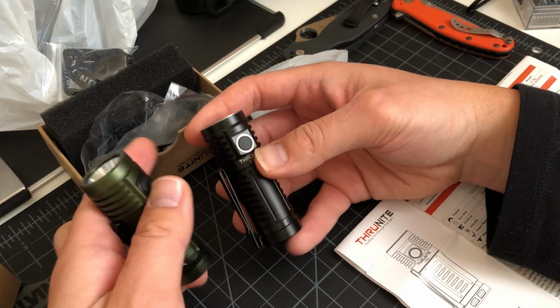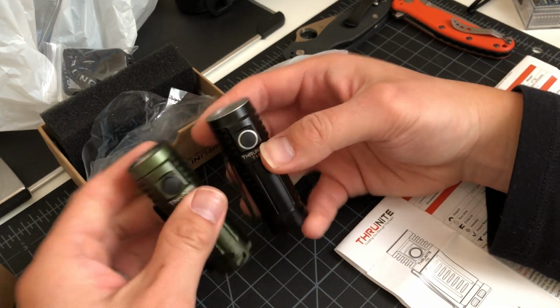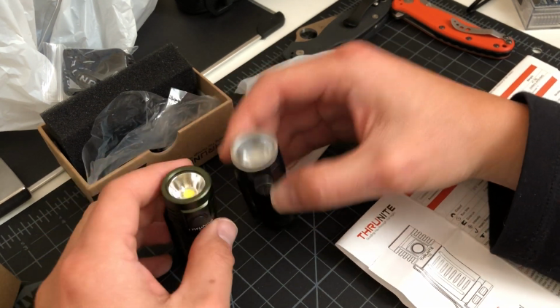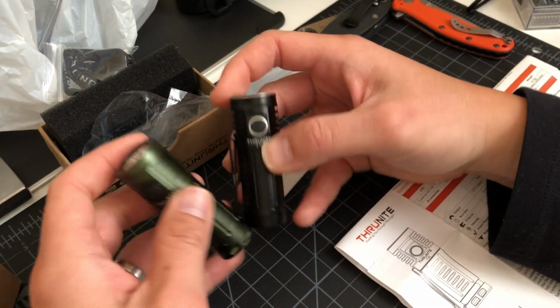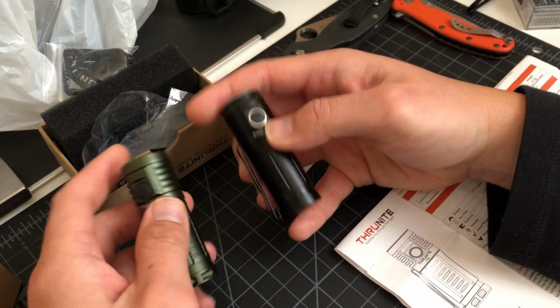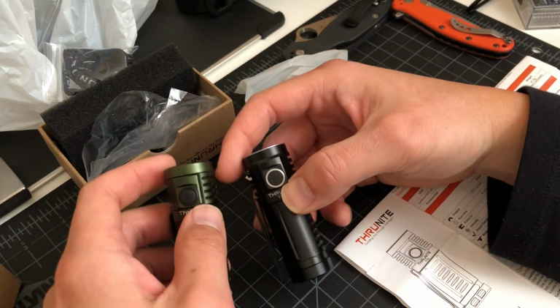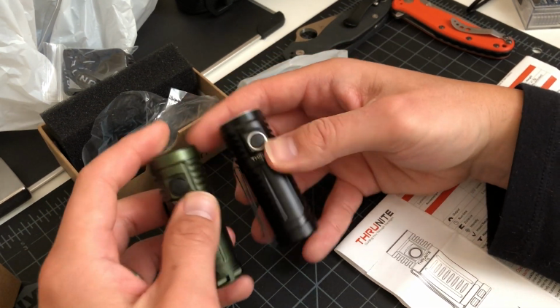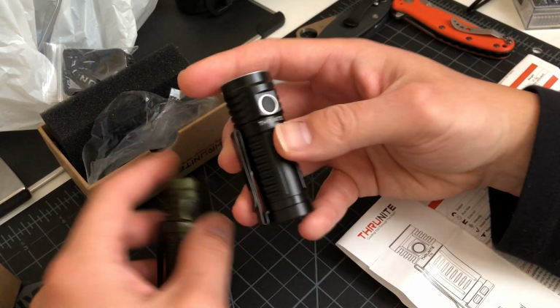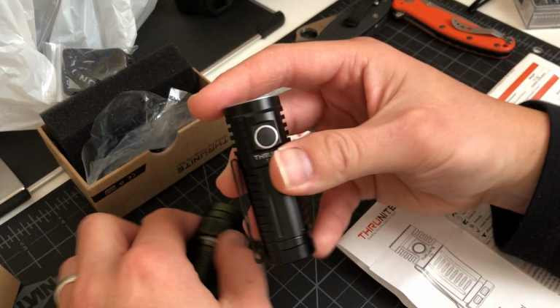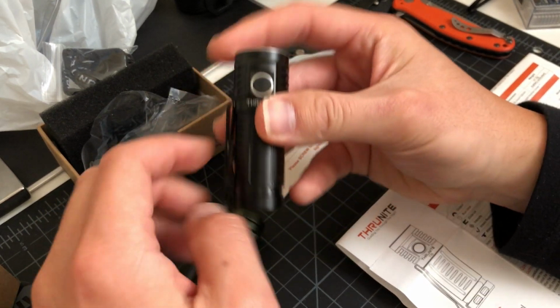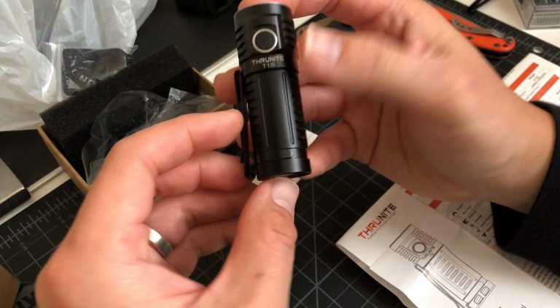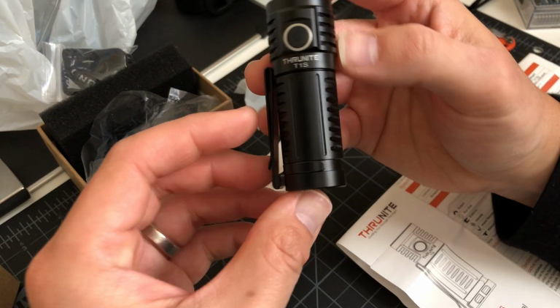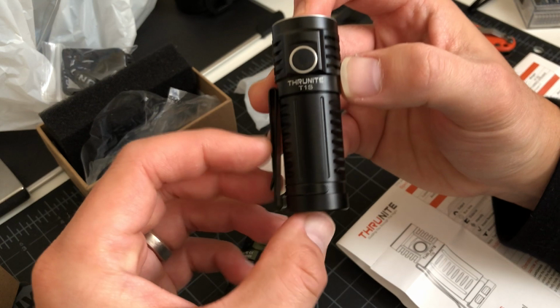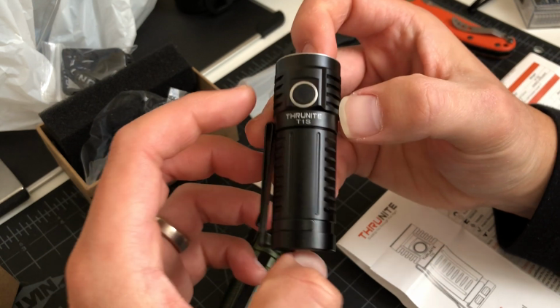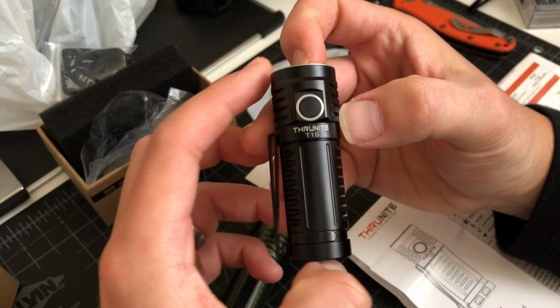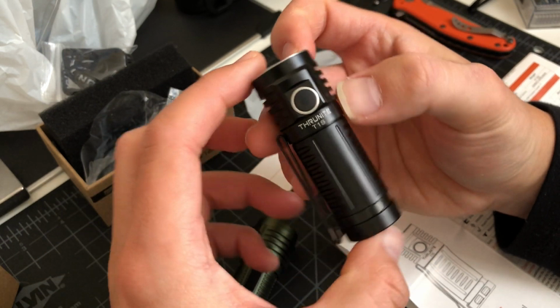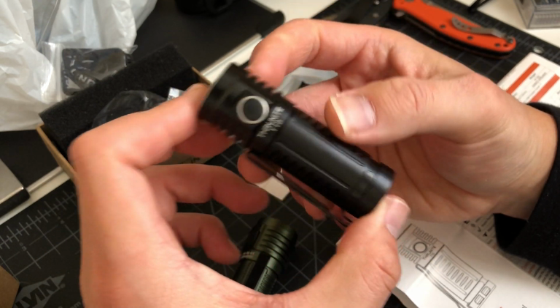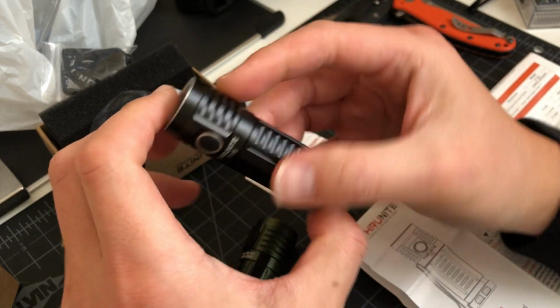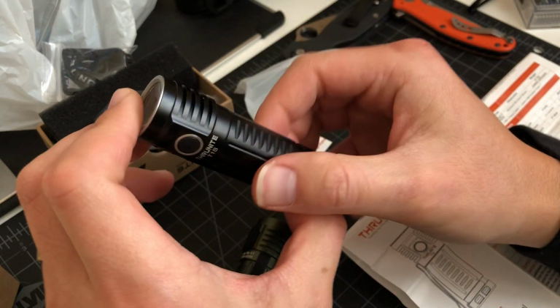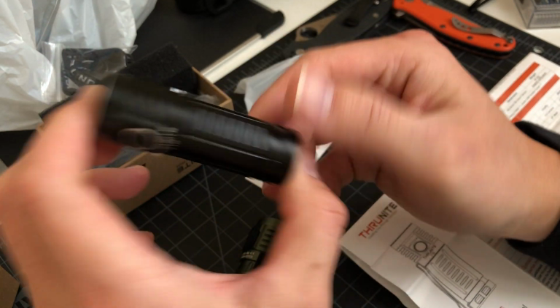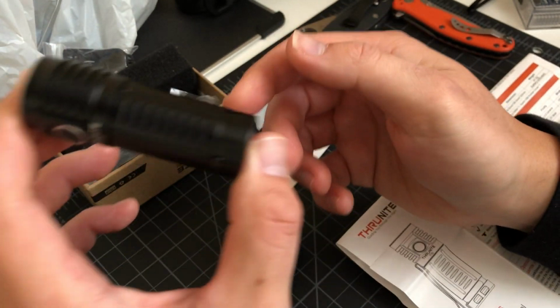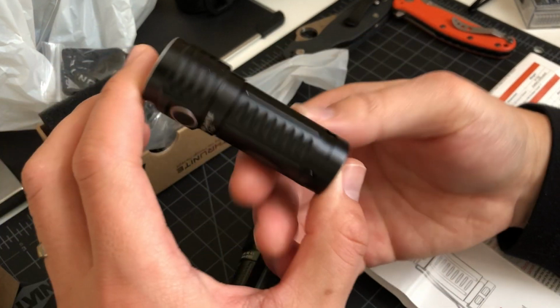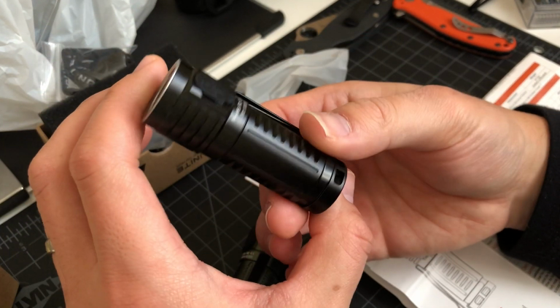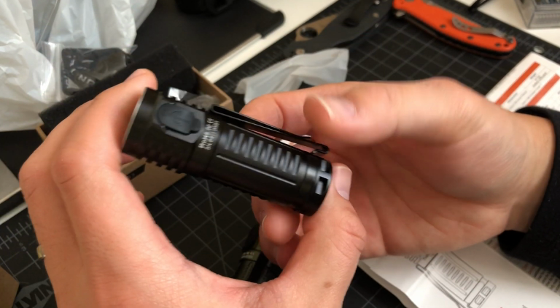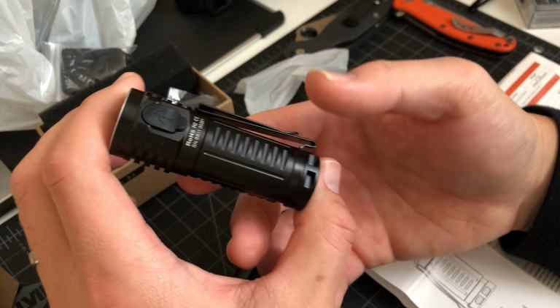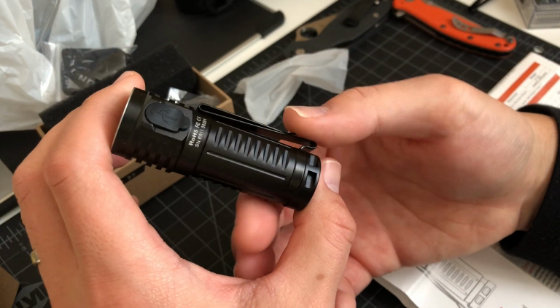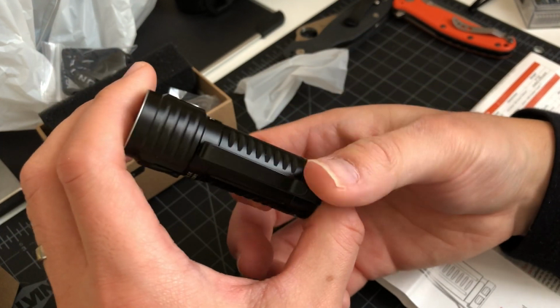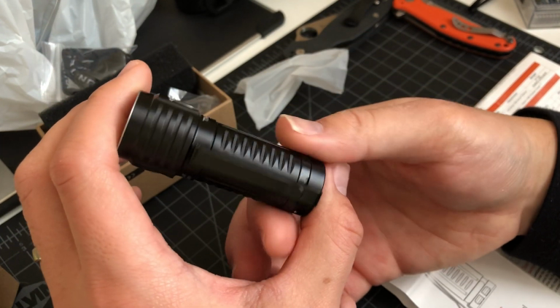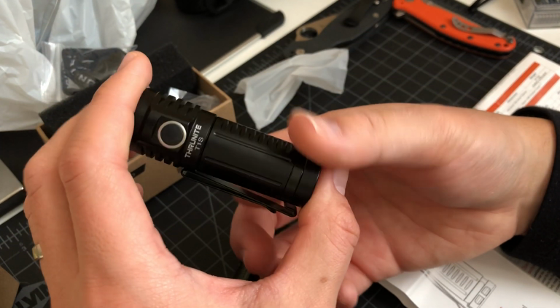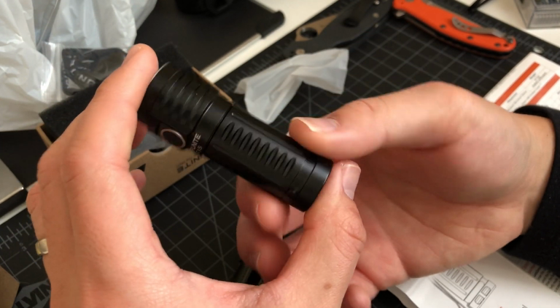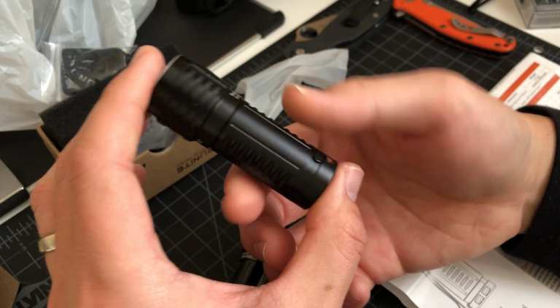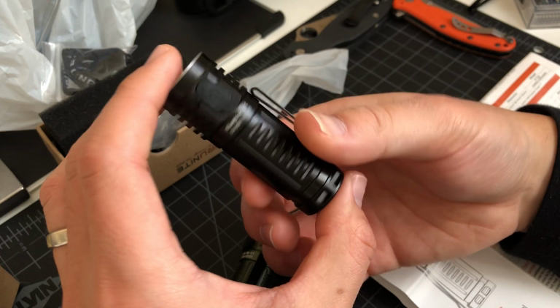For EDC at this size, can't complain about either one. The T1S — I do like this barrel and the way it looks.